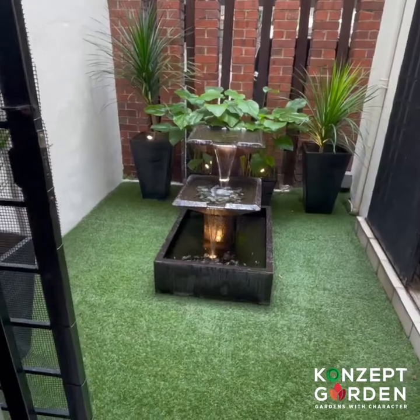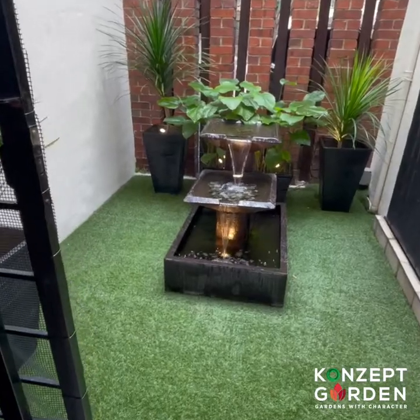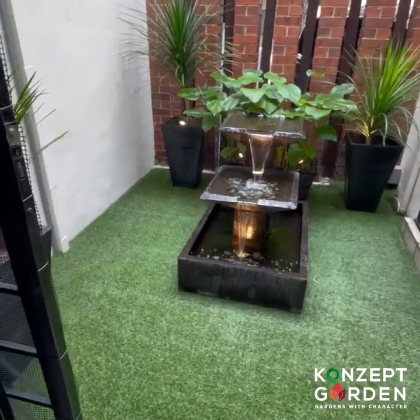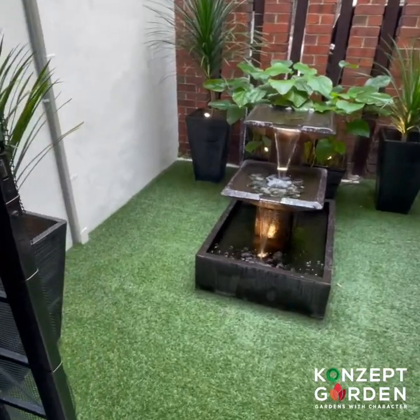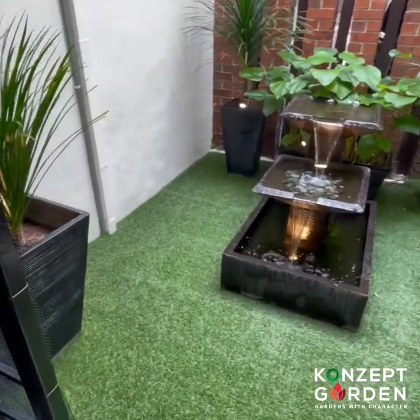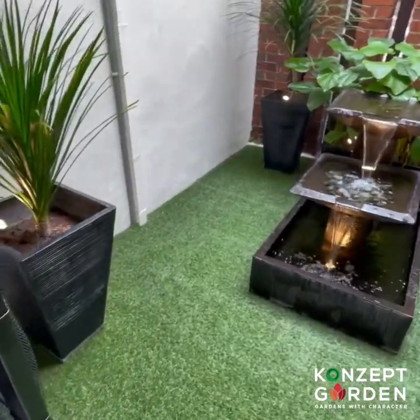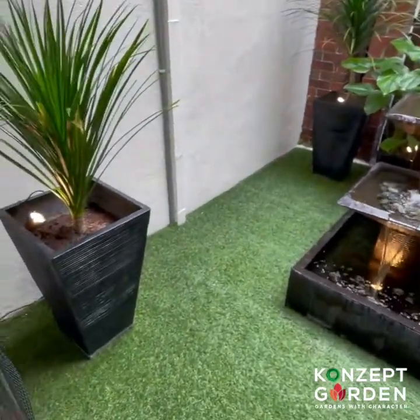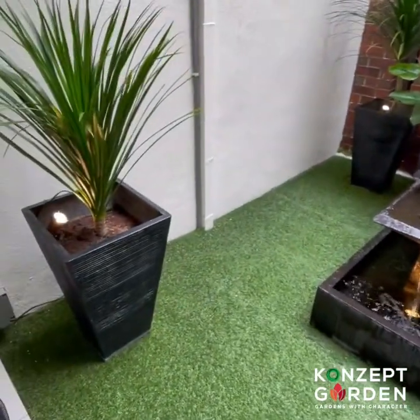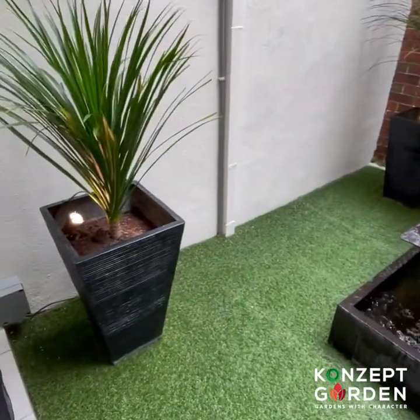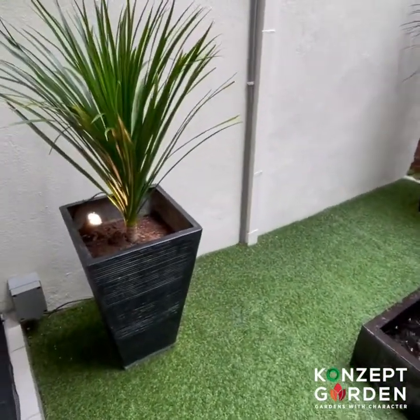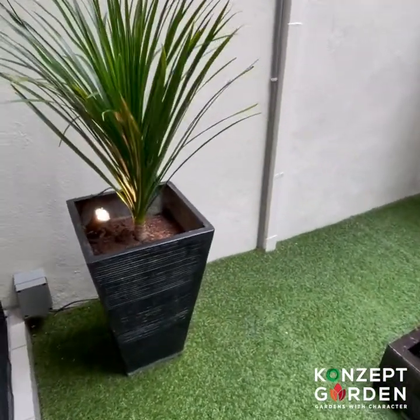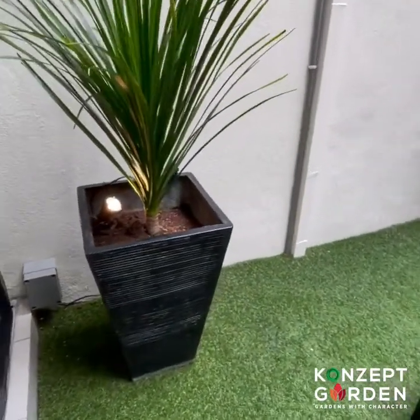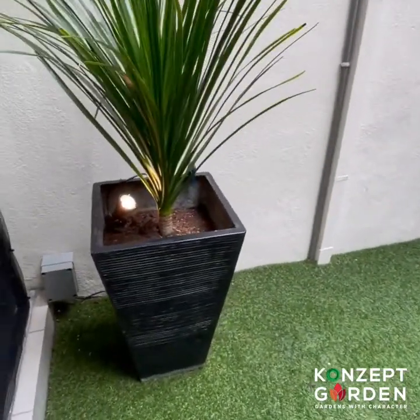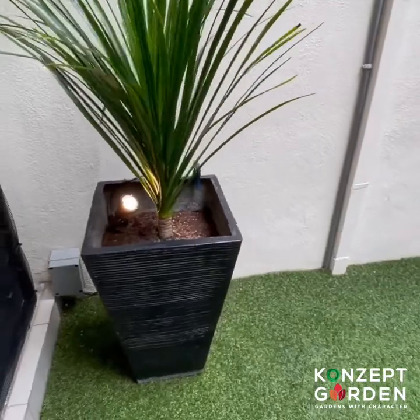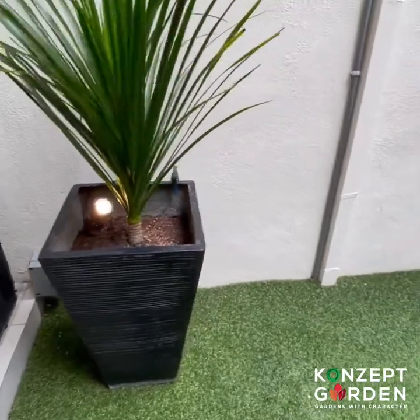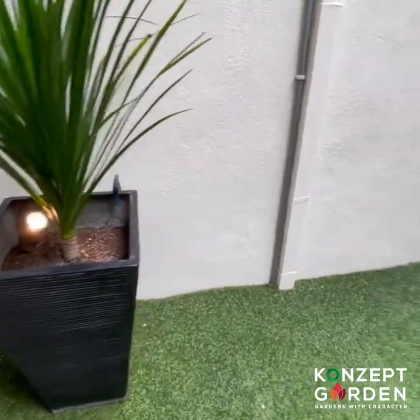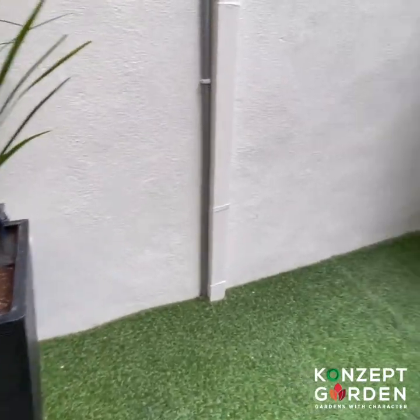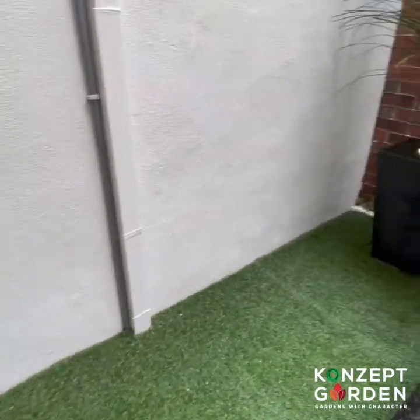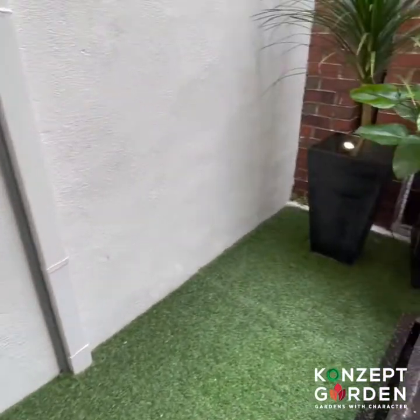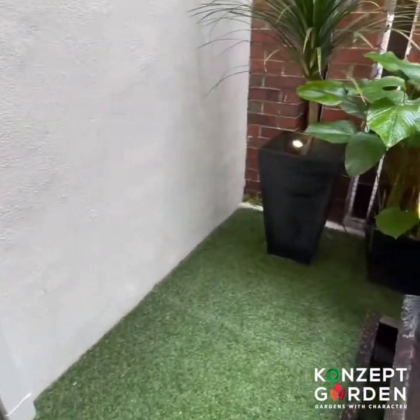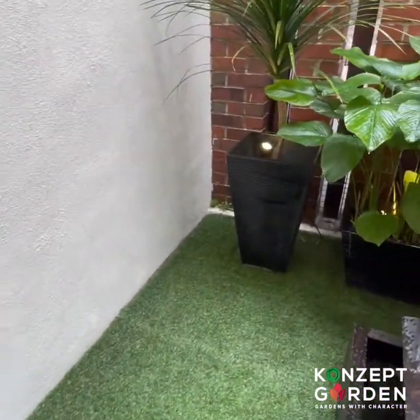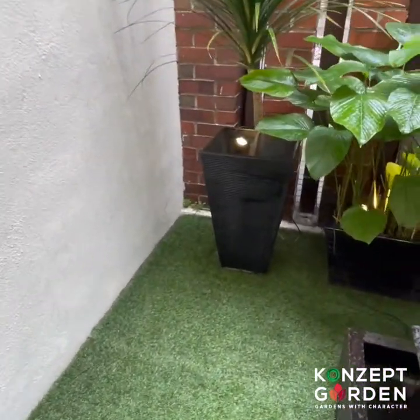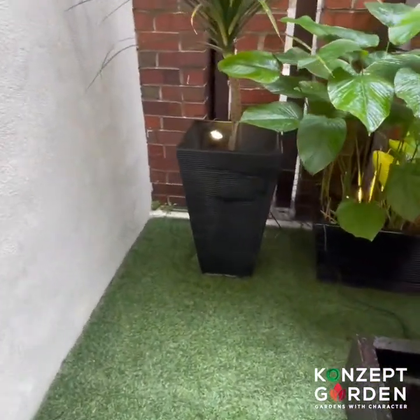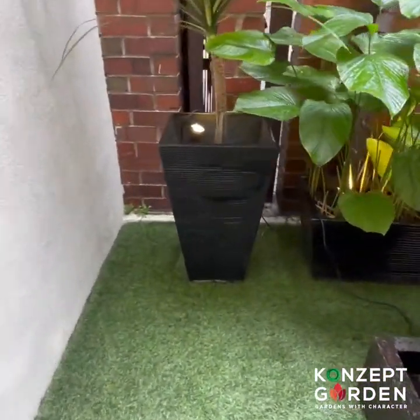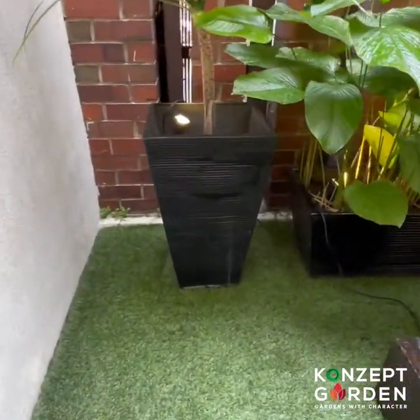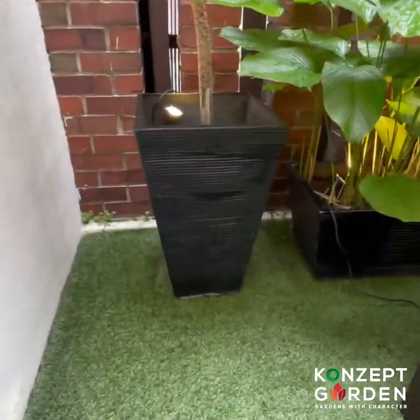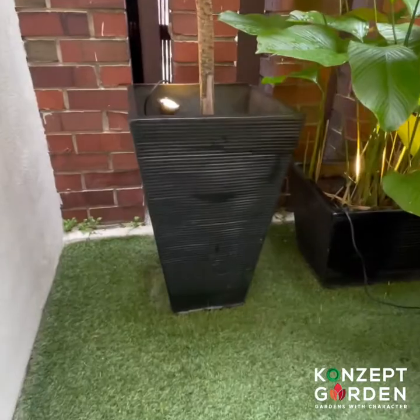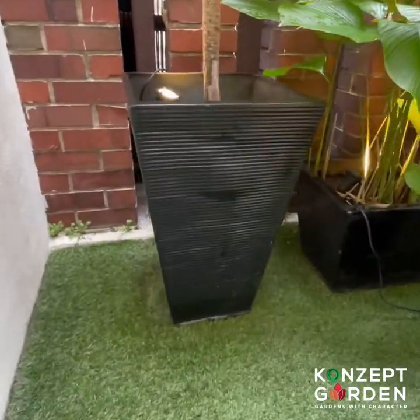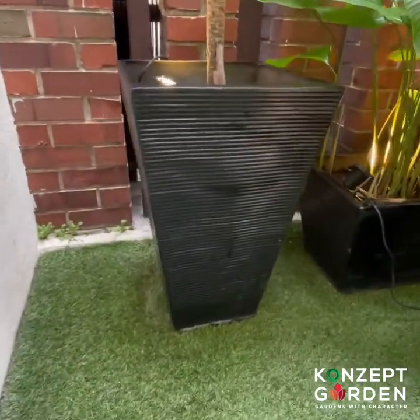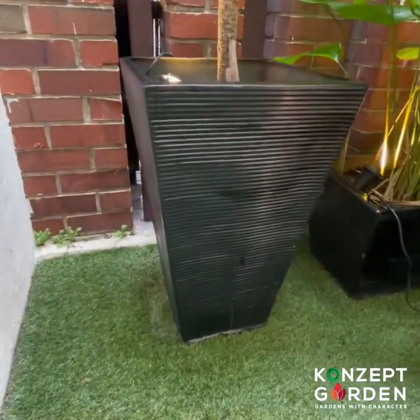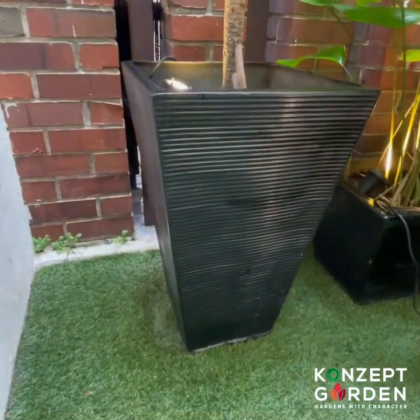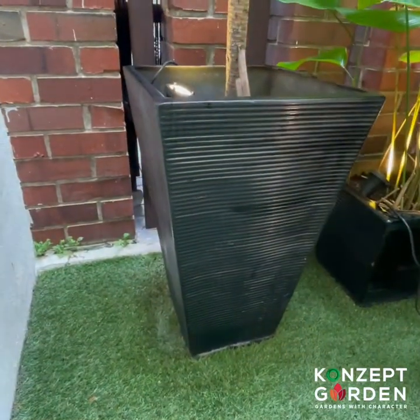This whole garden was done by the Konzak Garden team. I think they have posted a before and after video of my garden on their social media, but today I actually want to do a review about their pots.